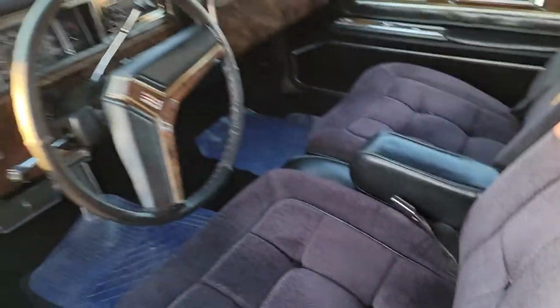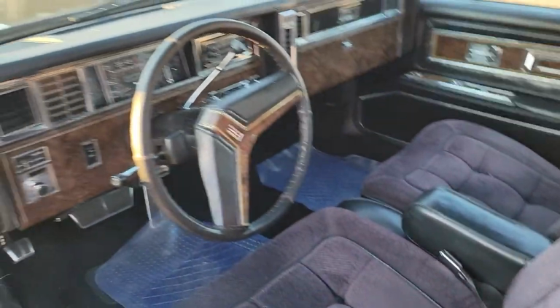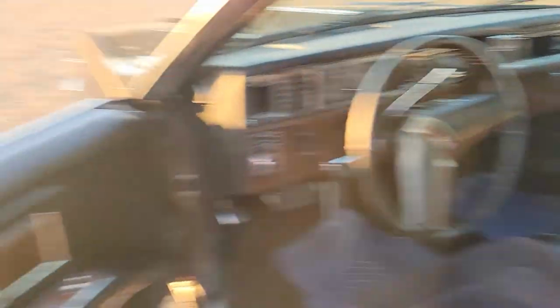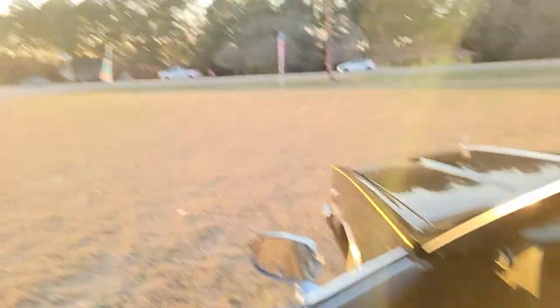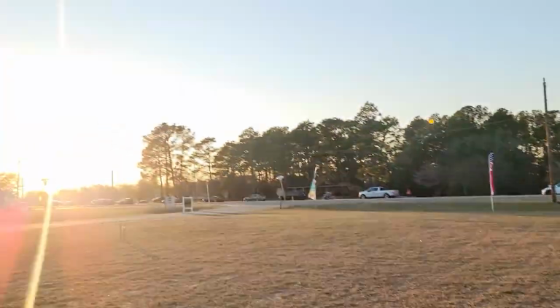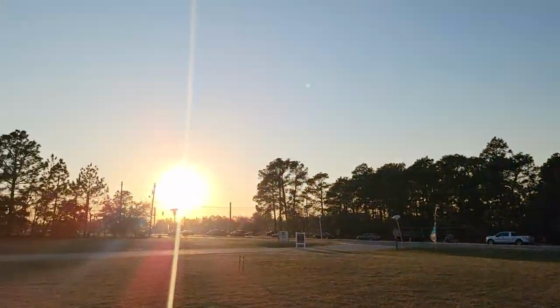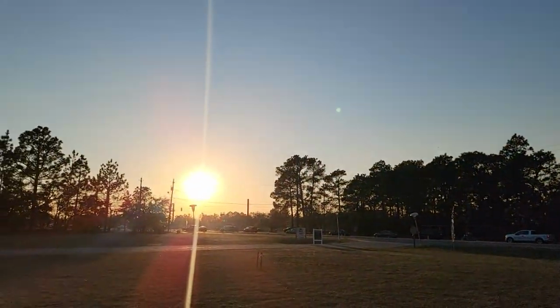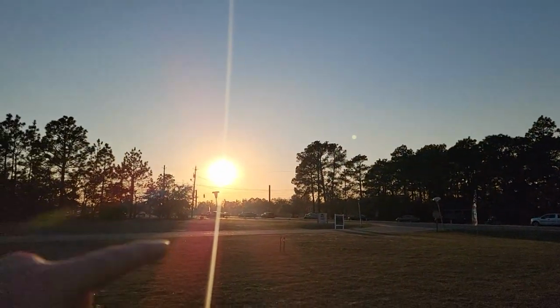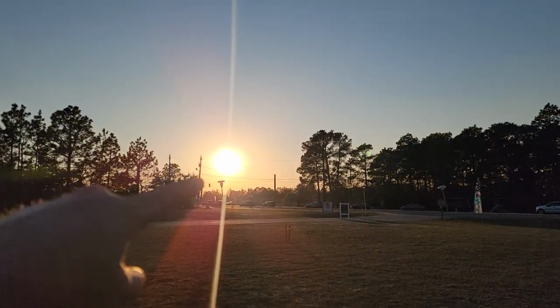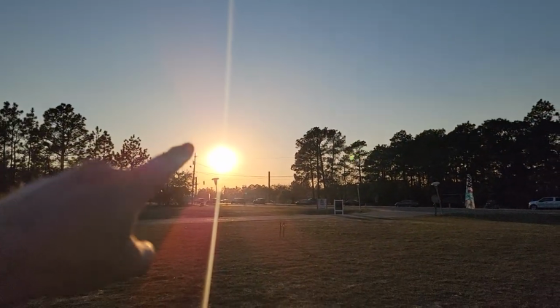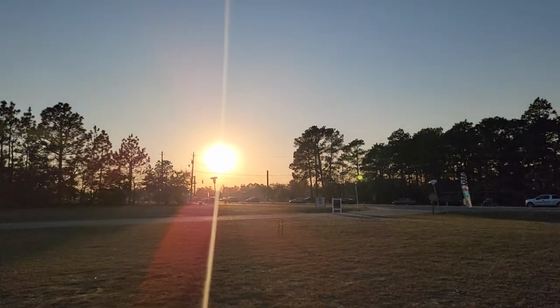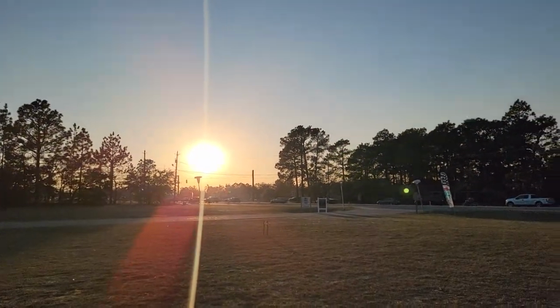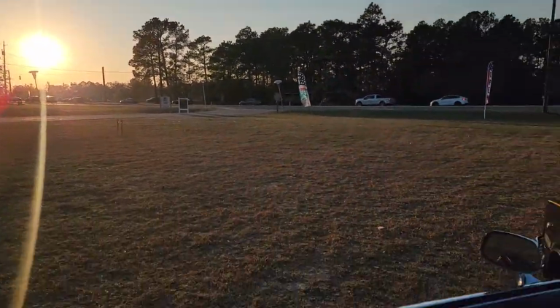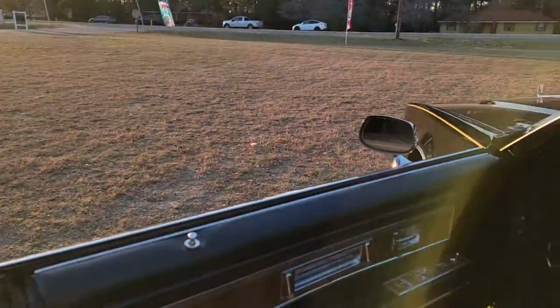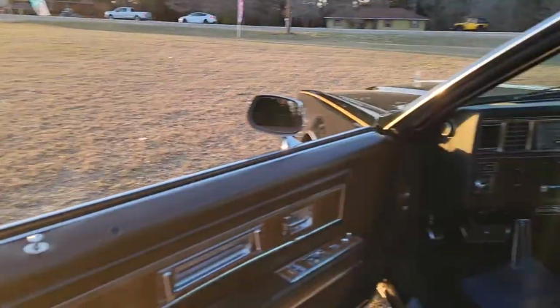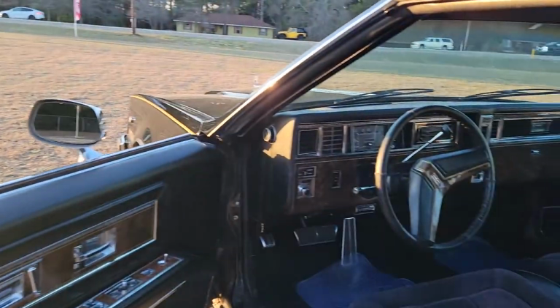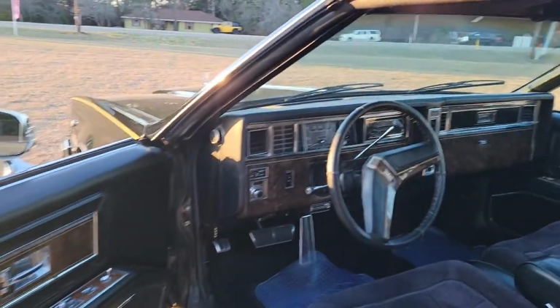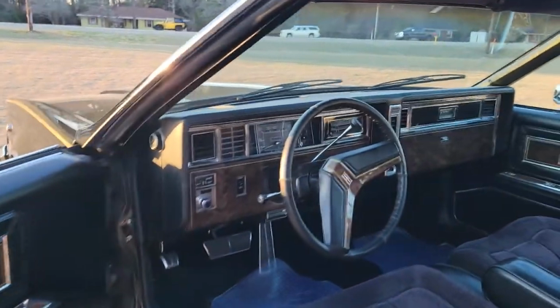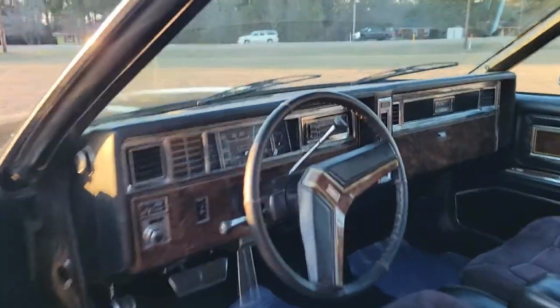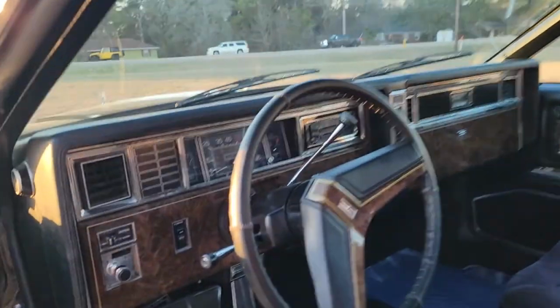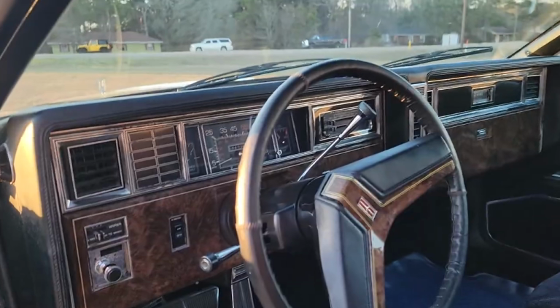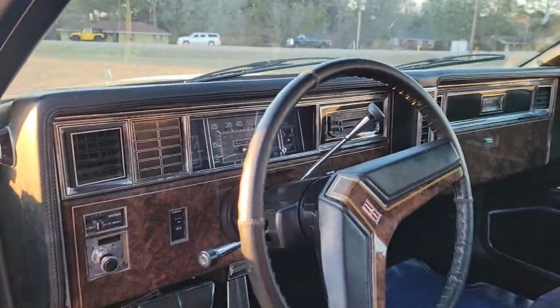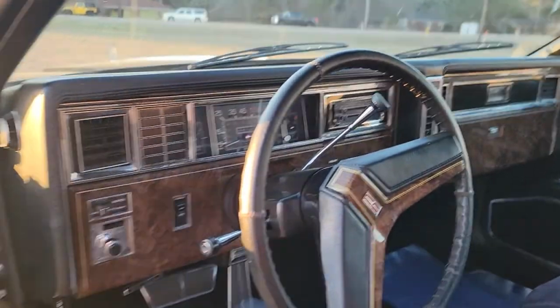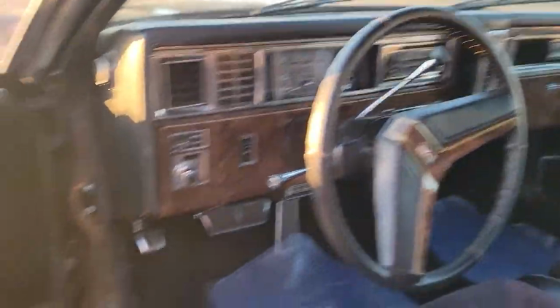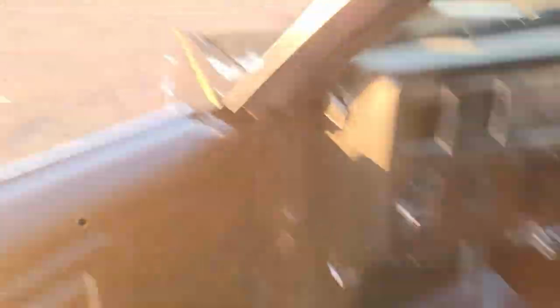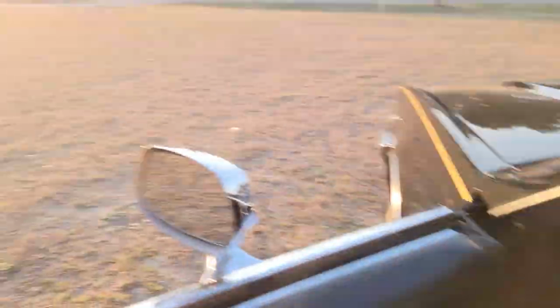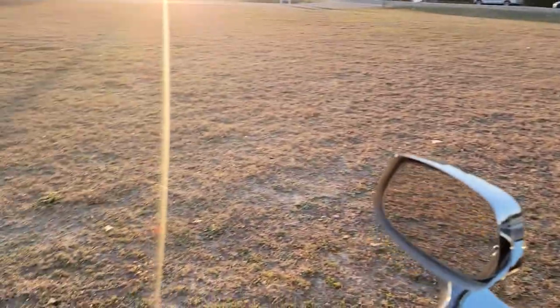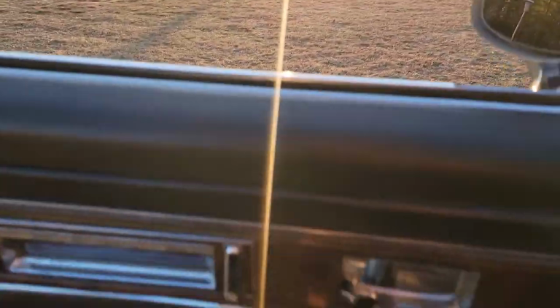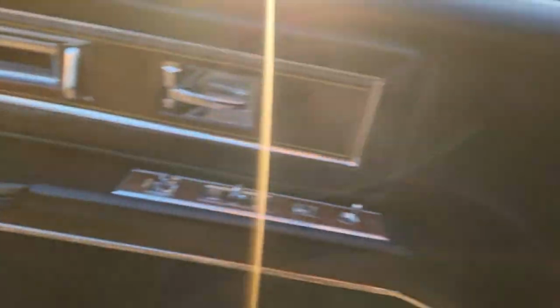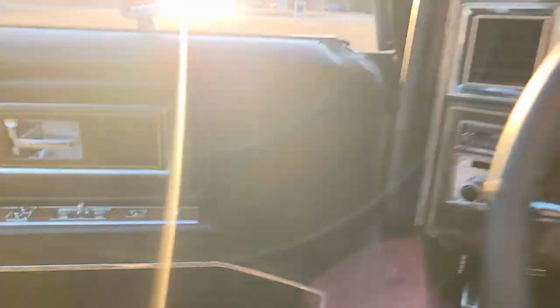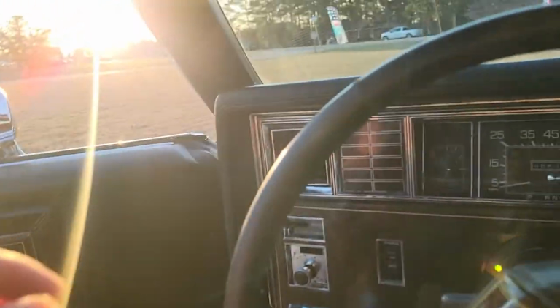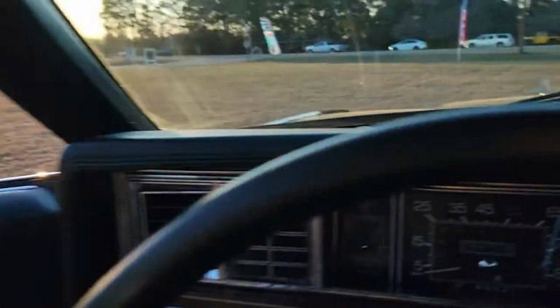The interior's in really good shape. Sorry about the lighting — sun's going down. We got beautiful sunsets here at I-95 Muscle. But we will go ahead and check this thing out and take it for a little spin.